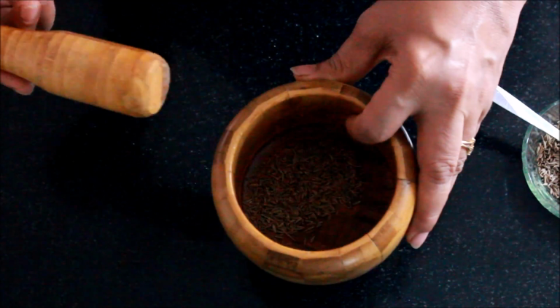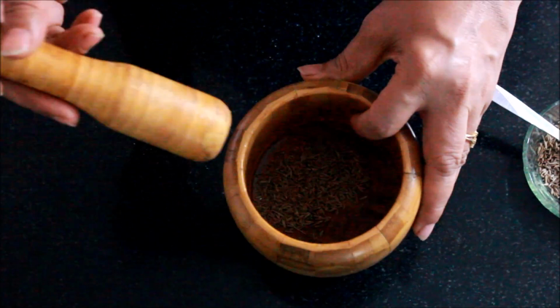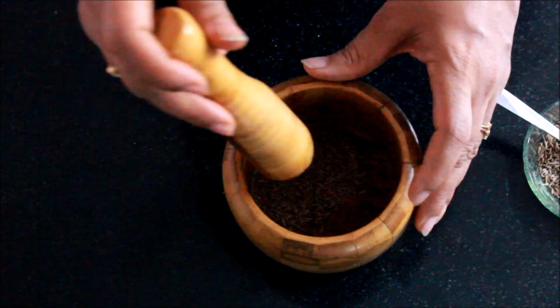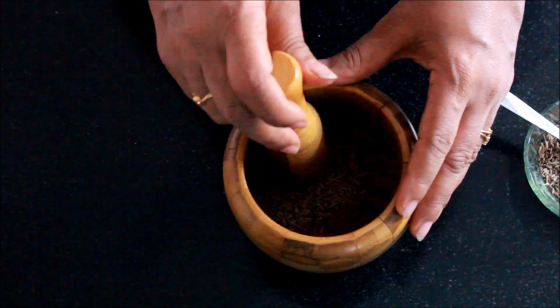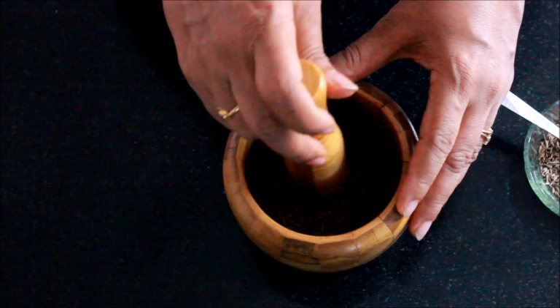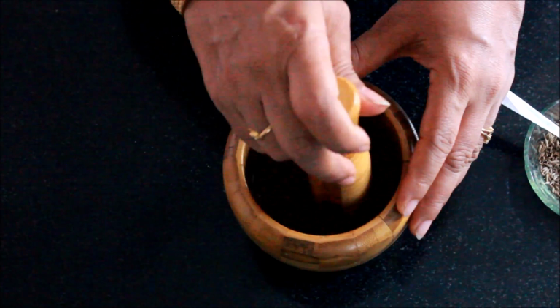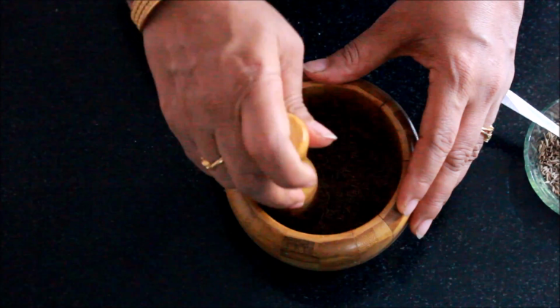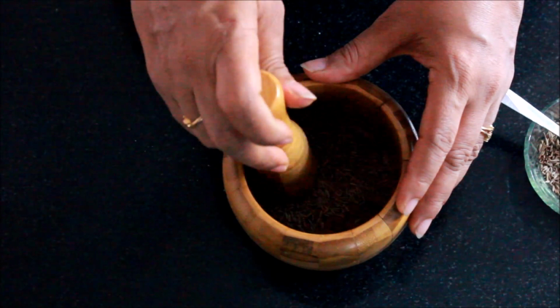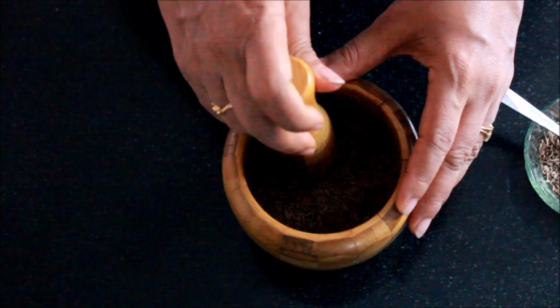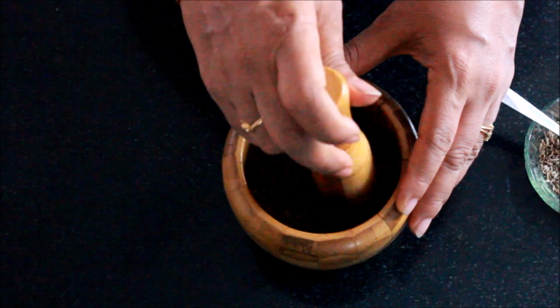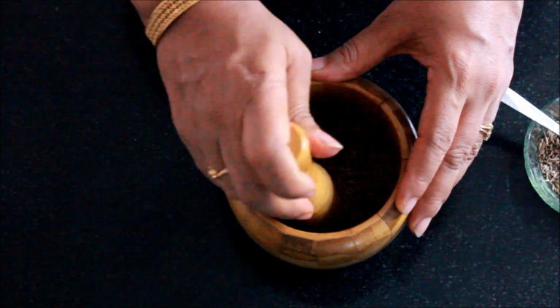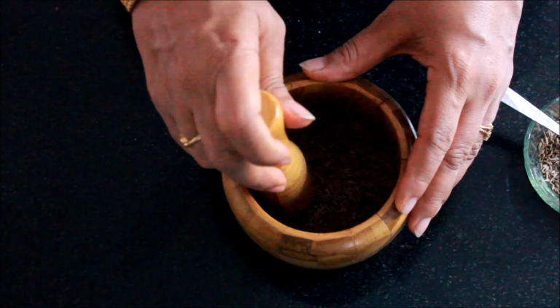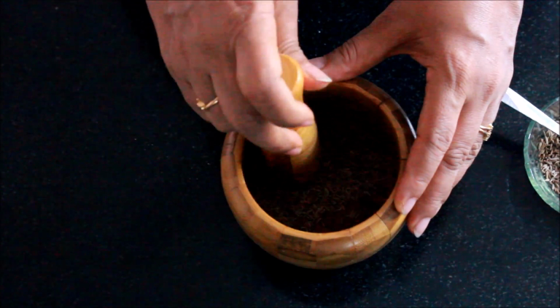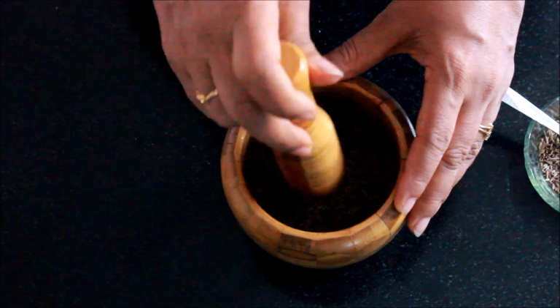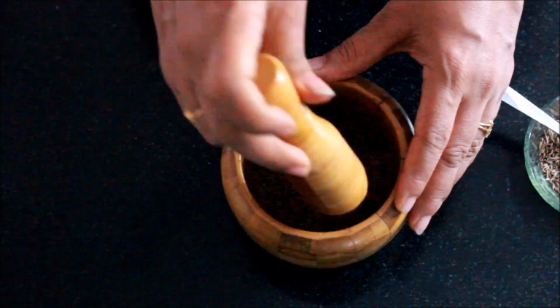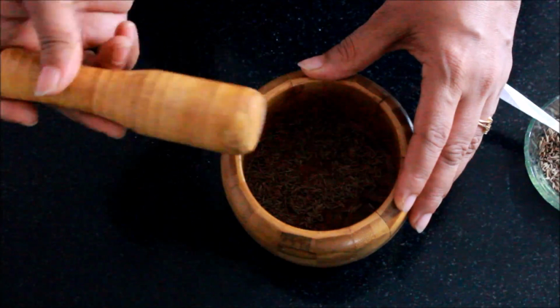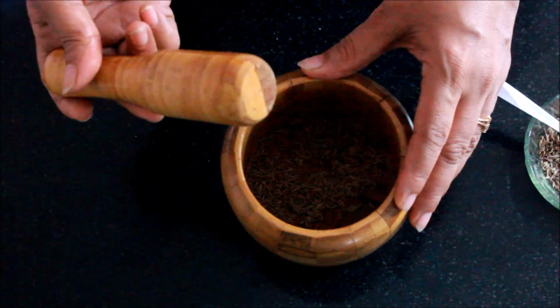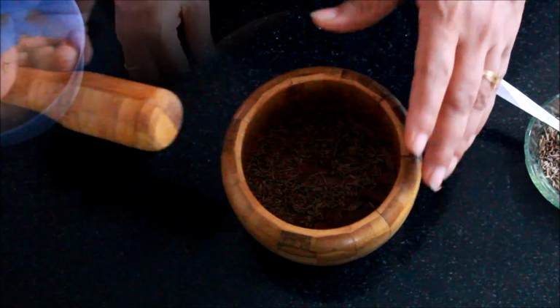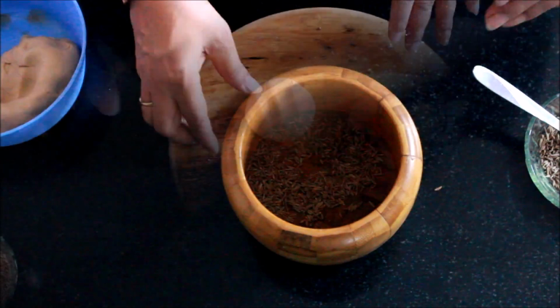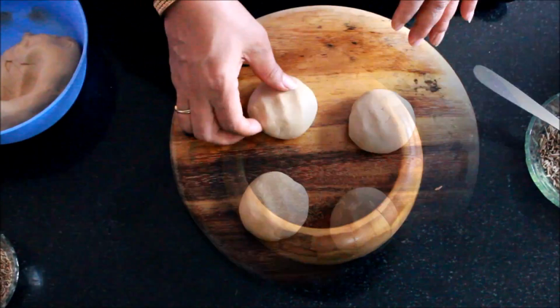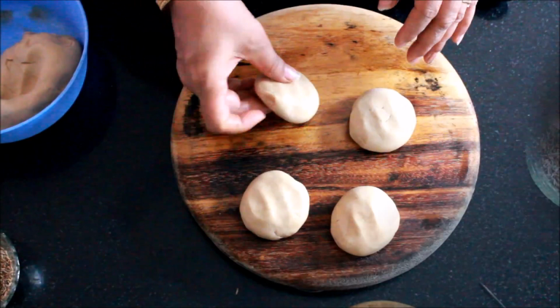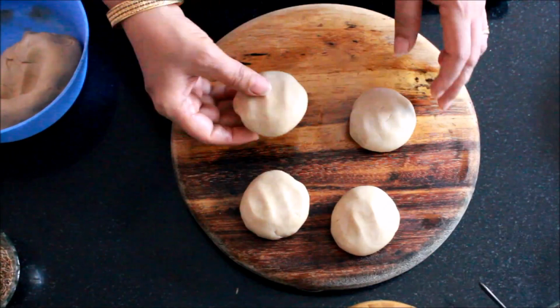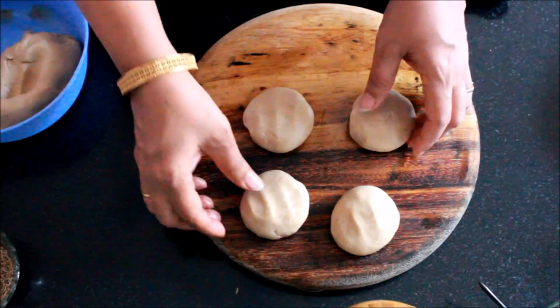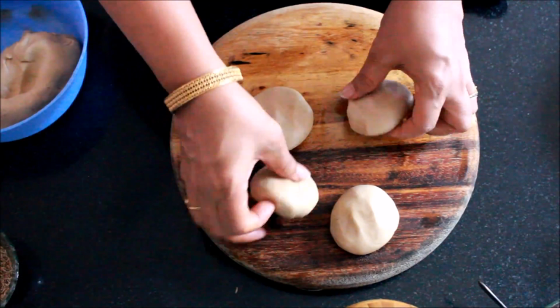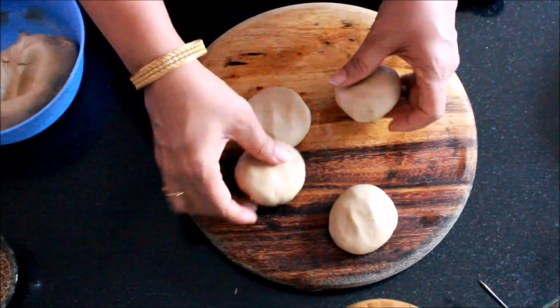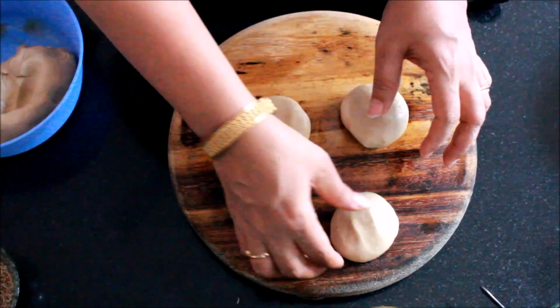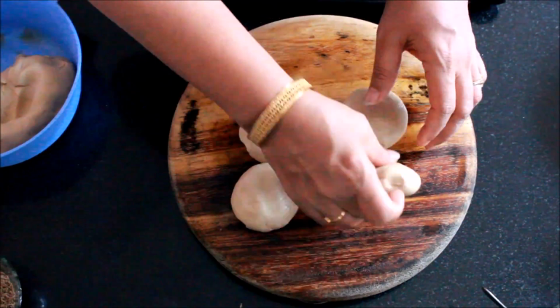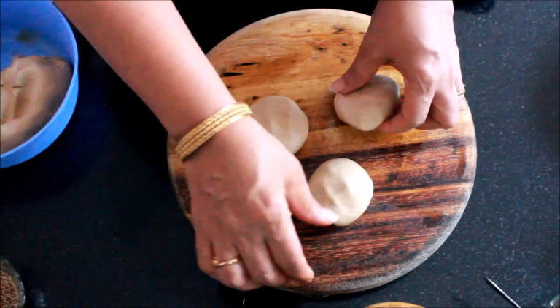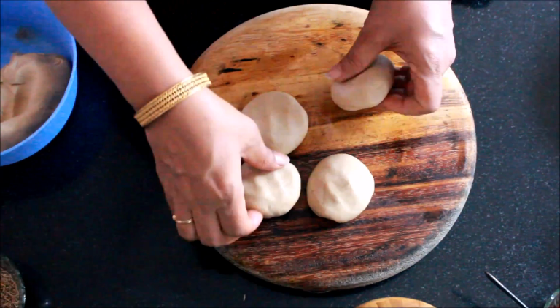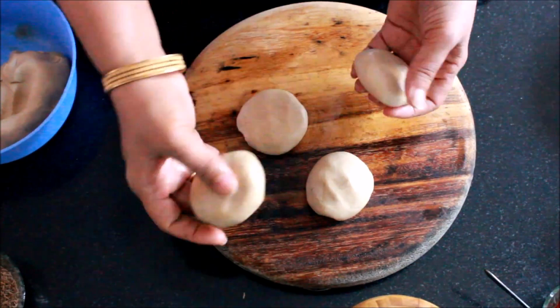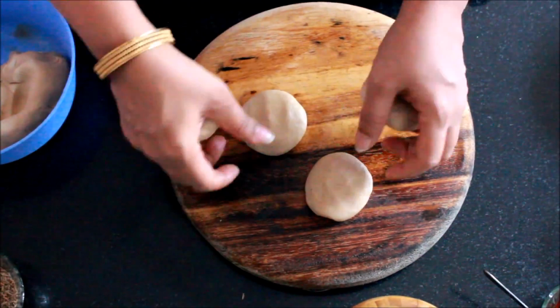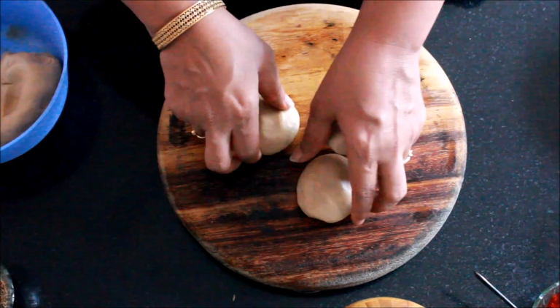We would need to pound the jeera. We don't want to make a fine powder — just crush it a bit. Here I have some ready balls of the dough.